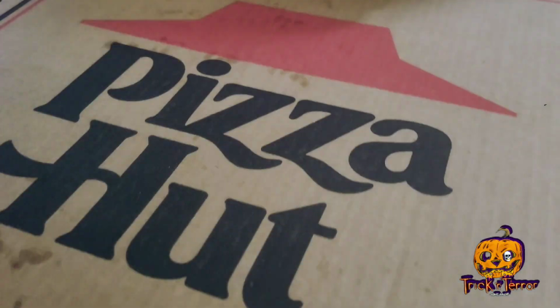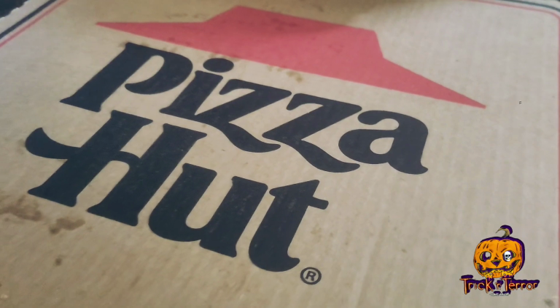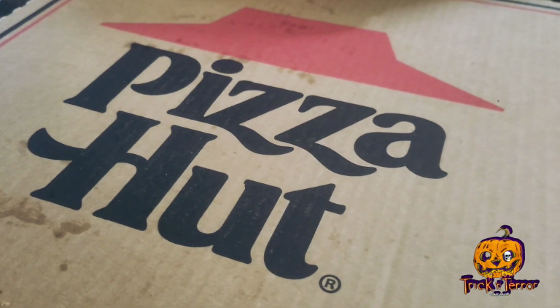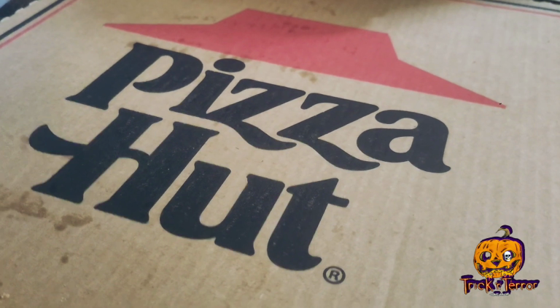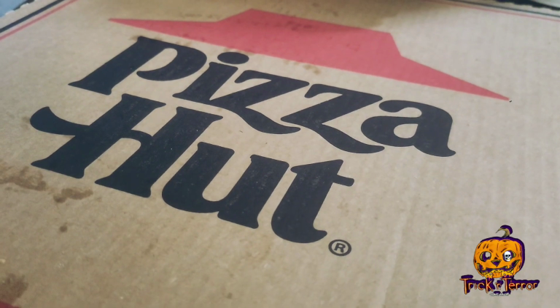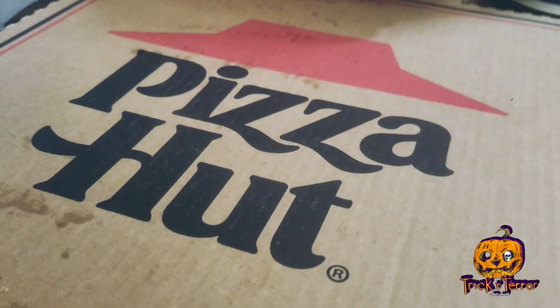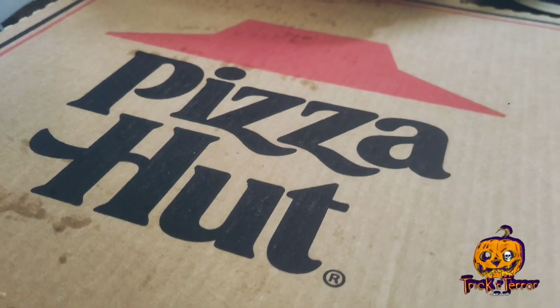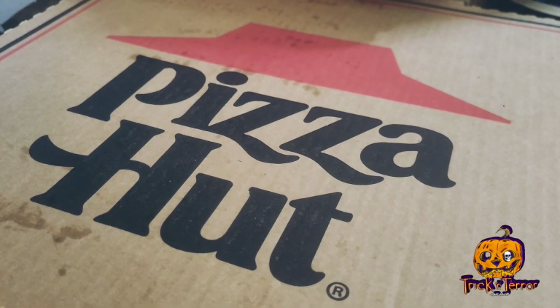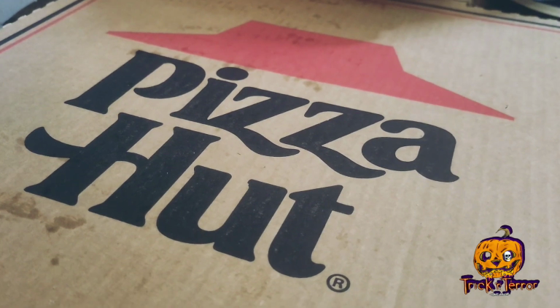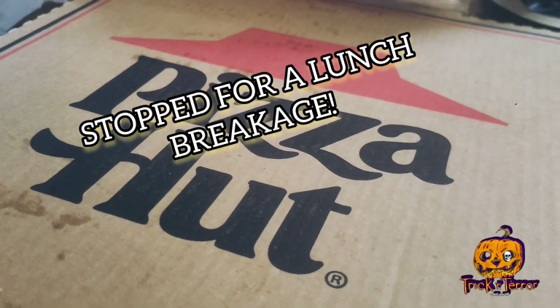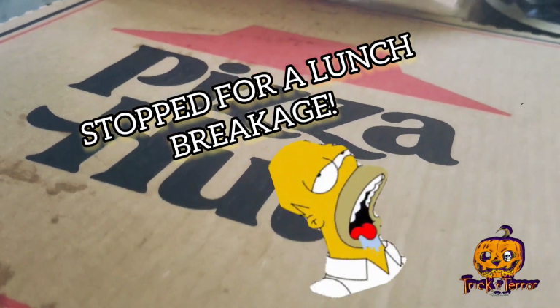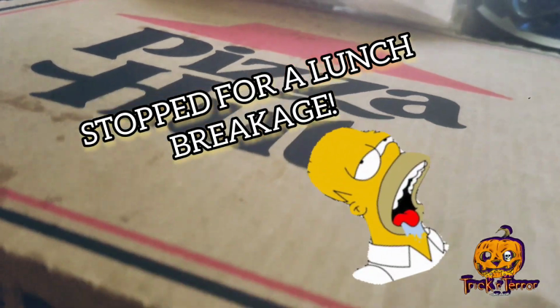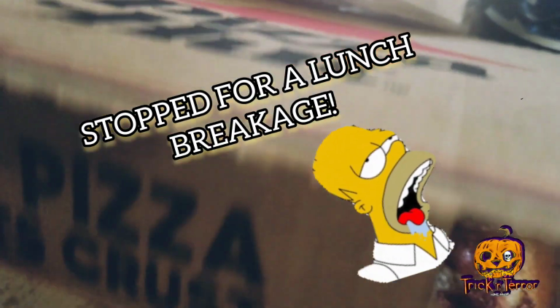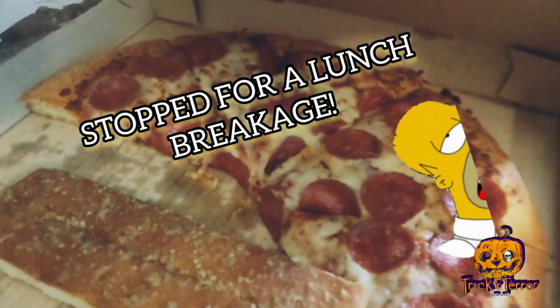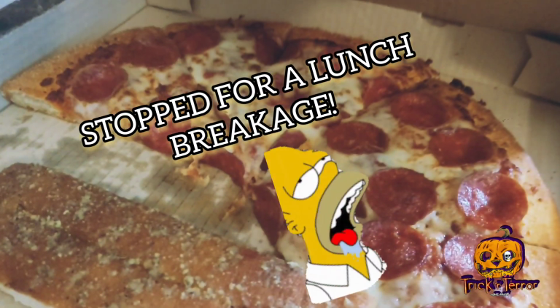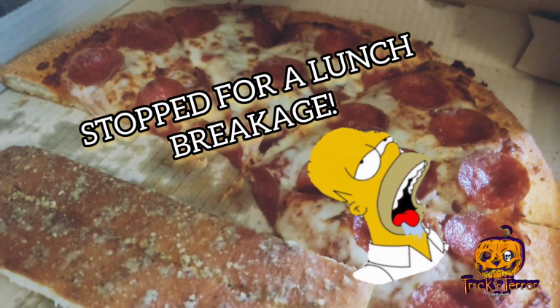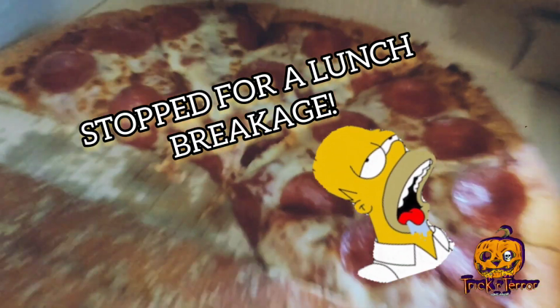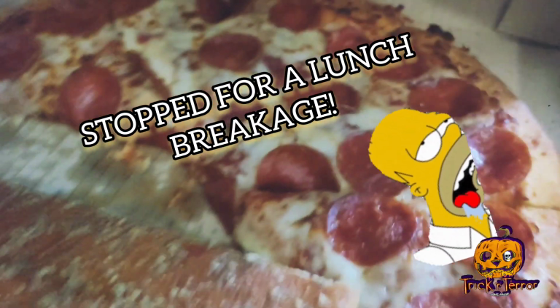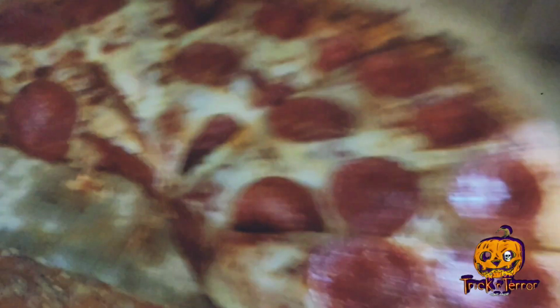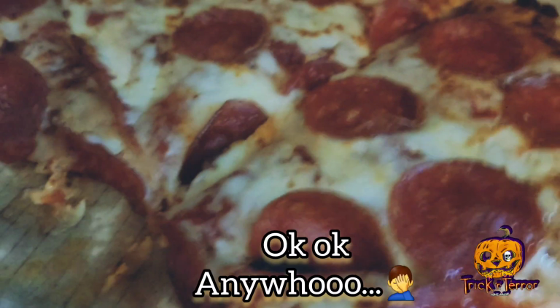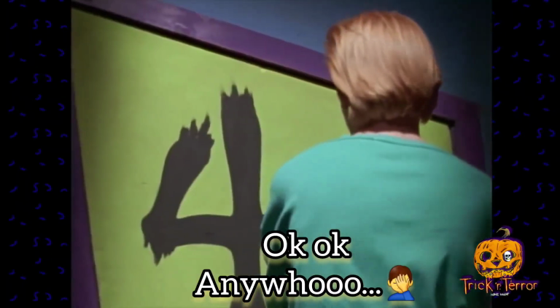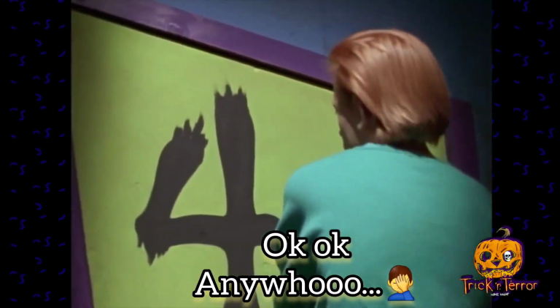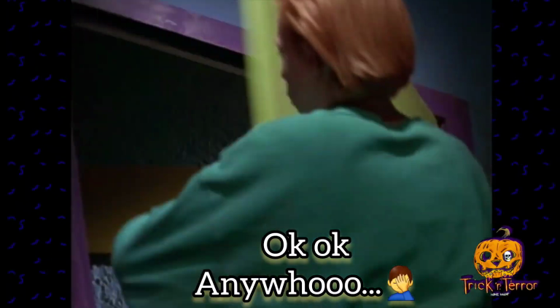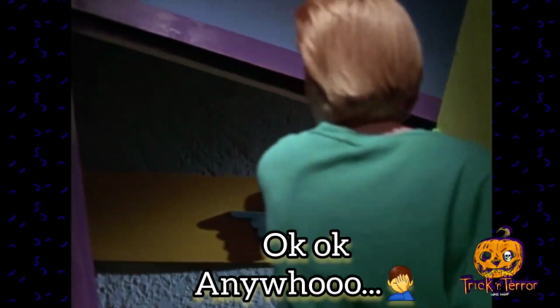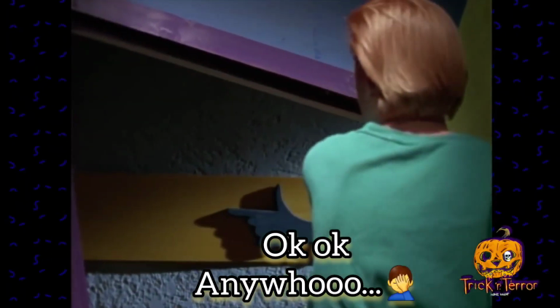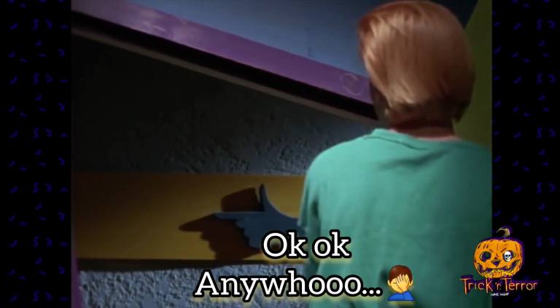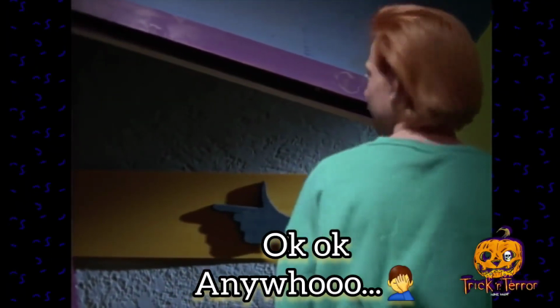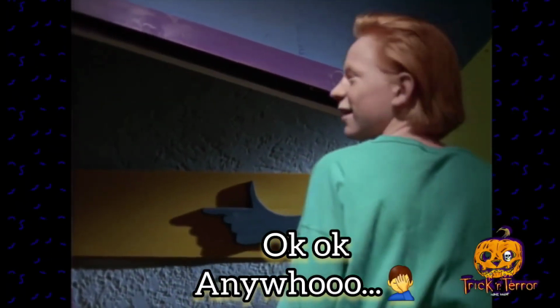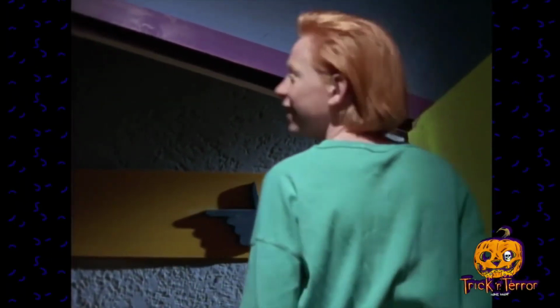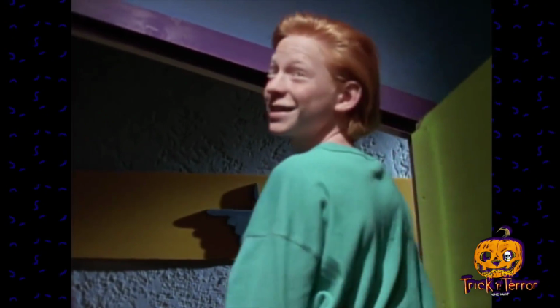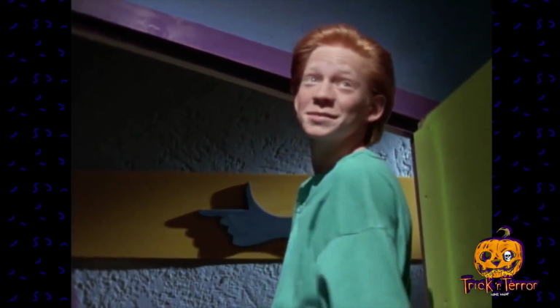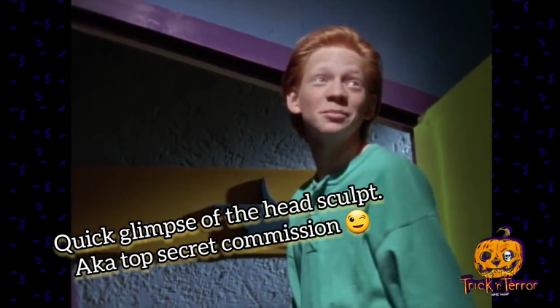Pizza break! Pizza dude's got 30 seconds — kiss this place goodbye.